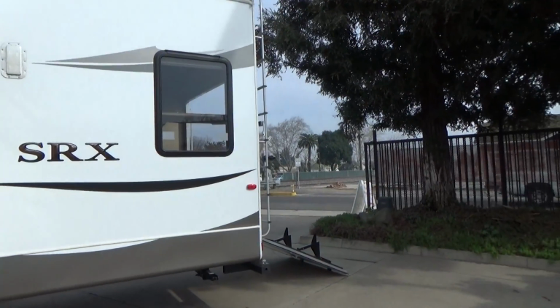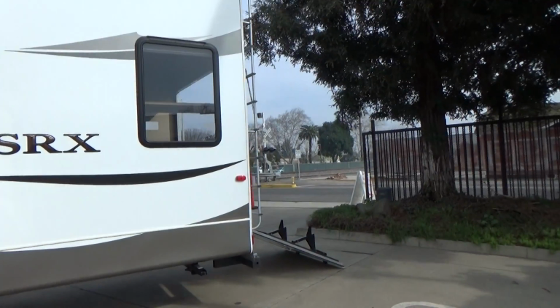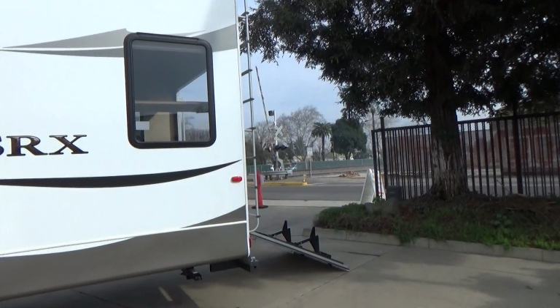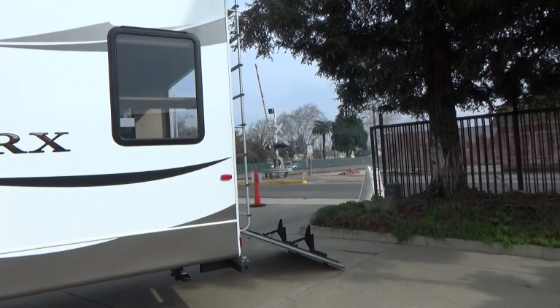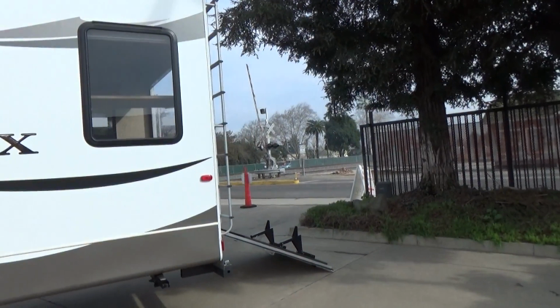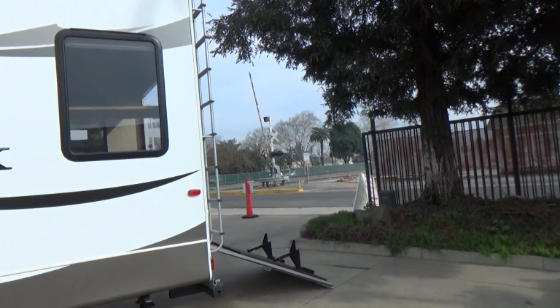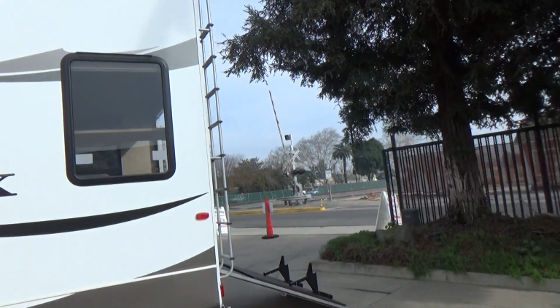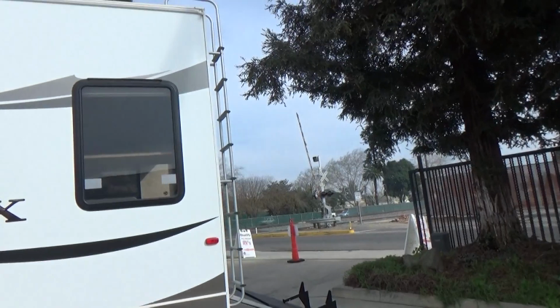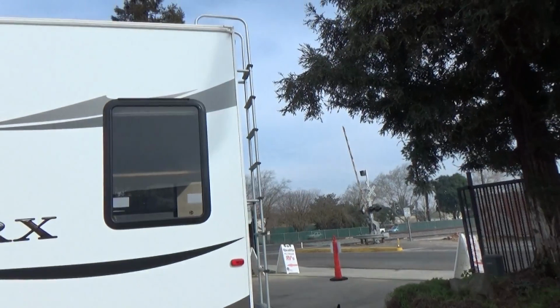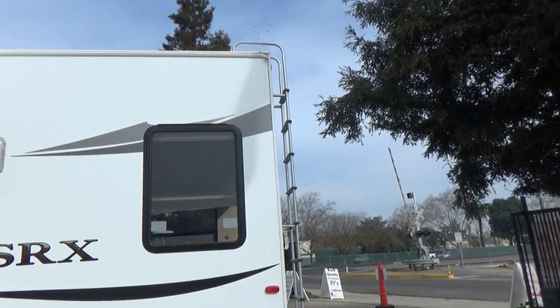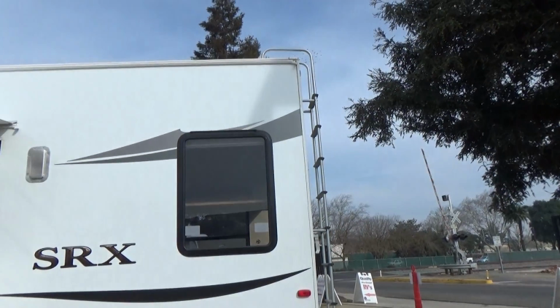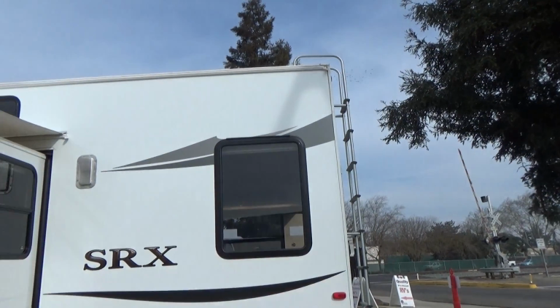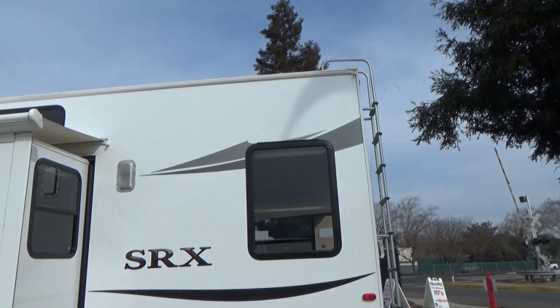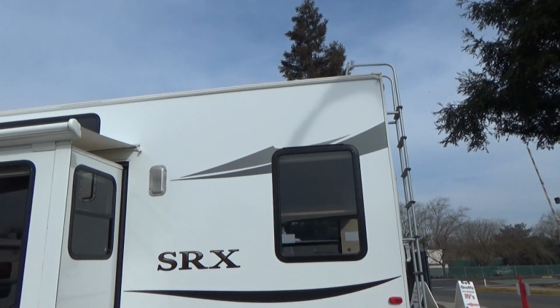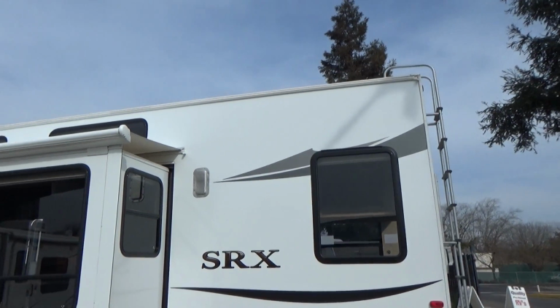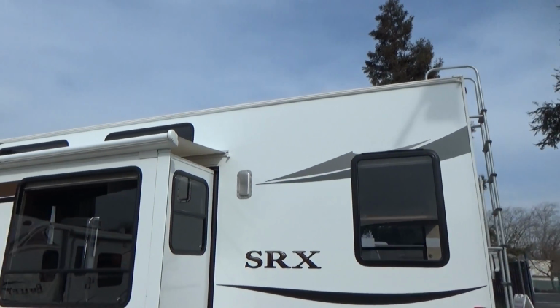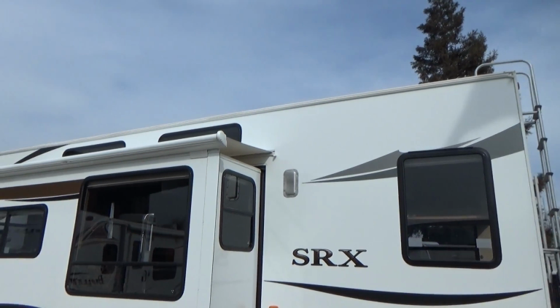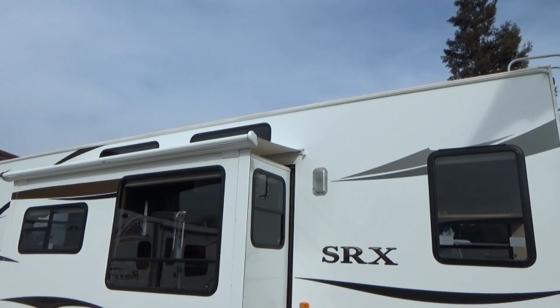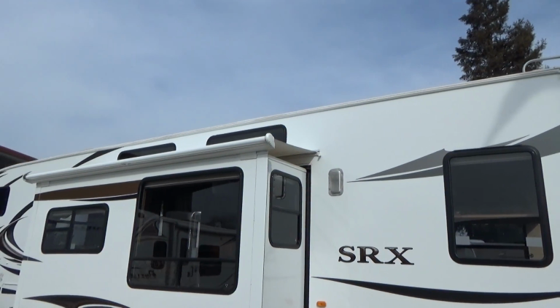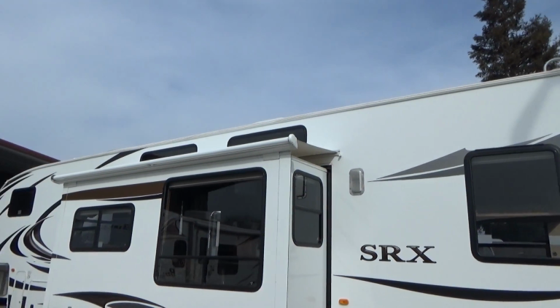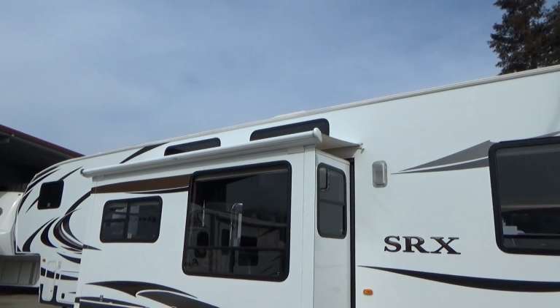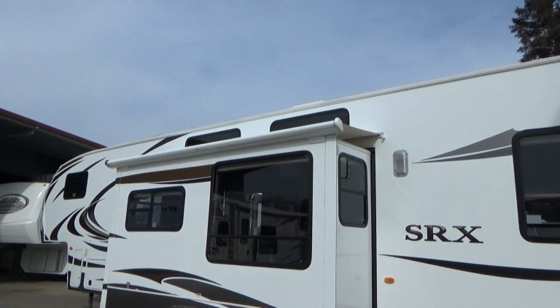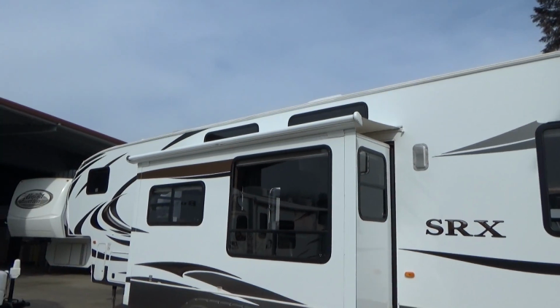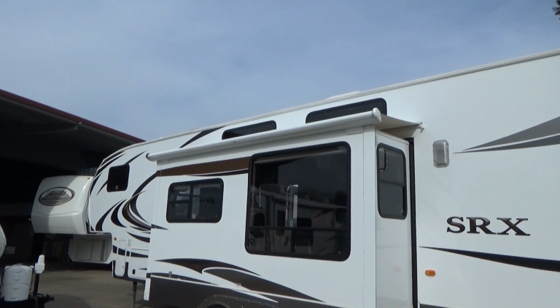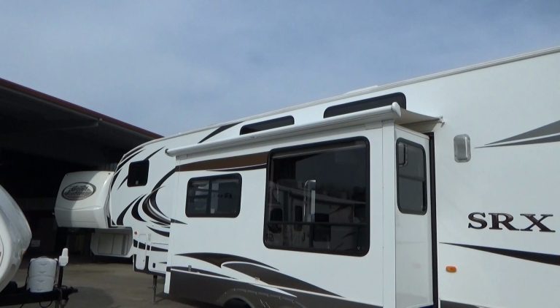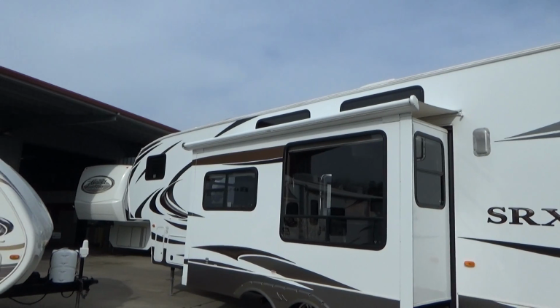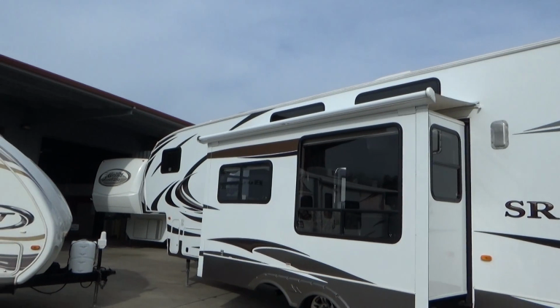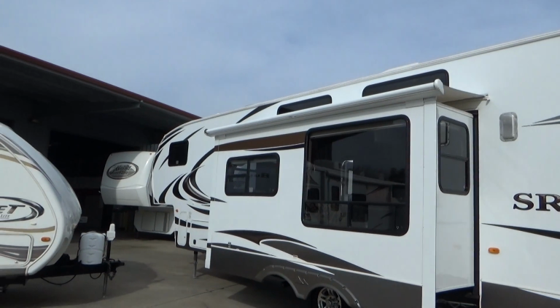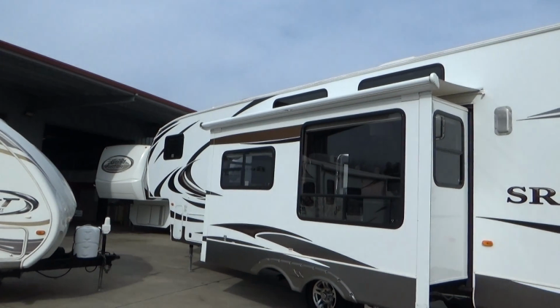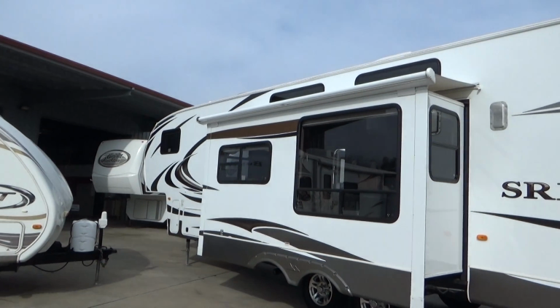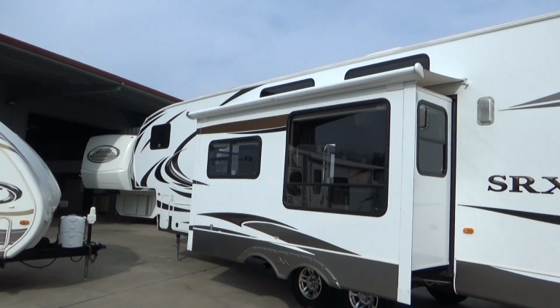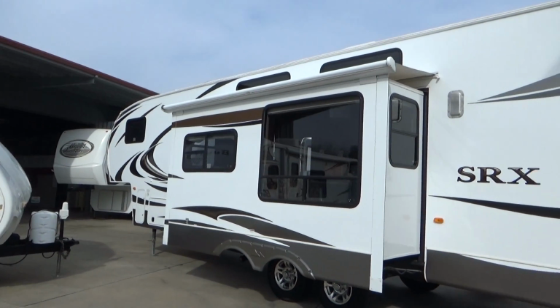As we walk around, you're going to see that the top is nice and tall, just like toy haulers. It's got a loft inside, which I'll show you when we go in if you haven't already looked at the pictures.